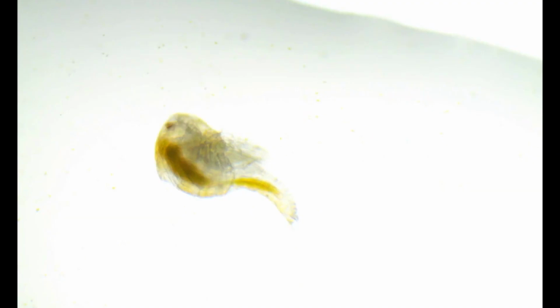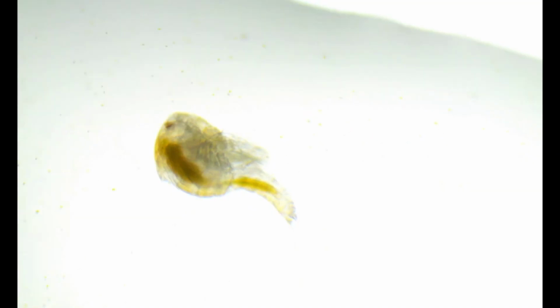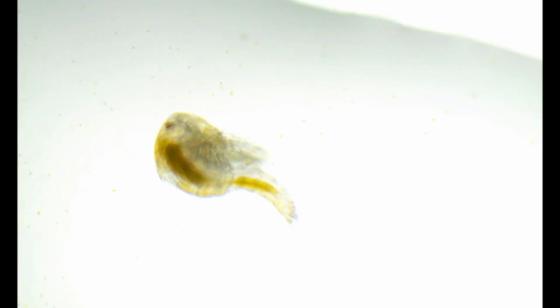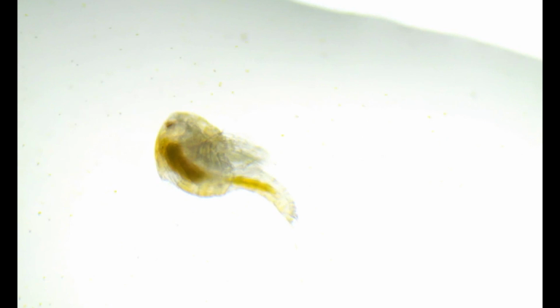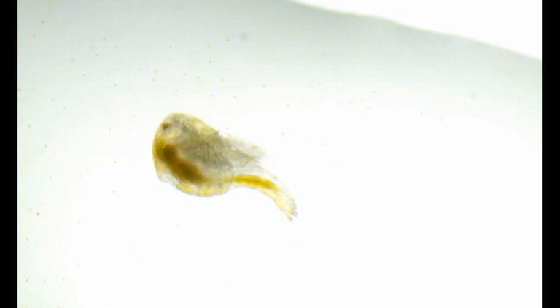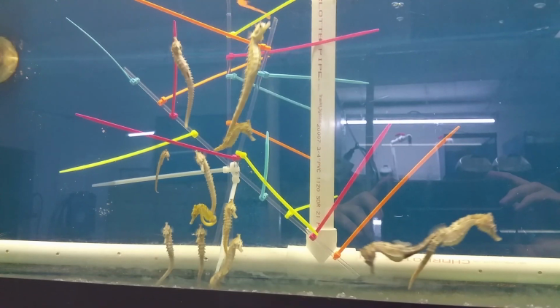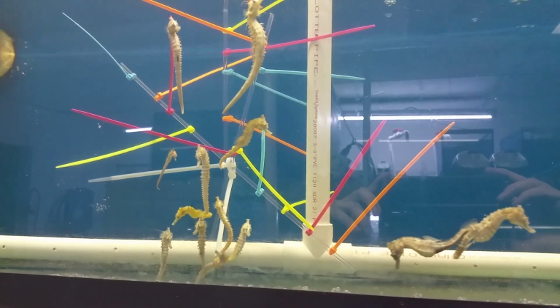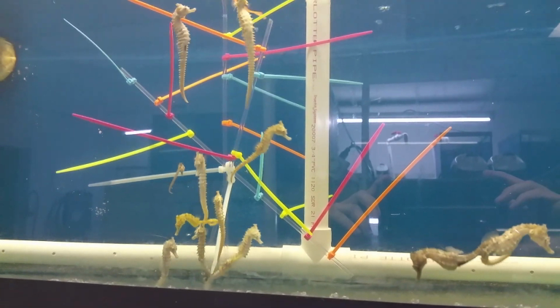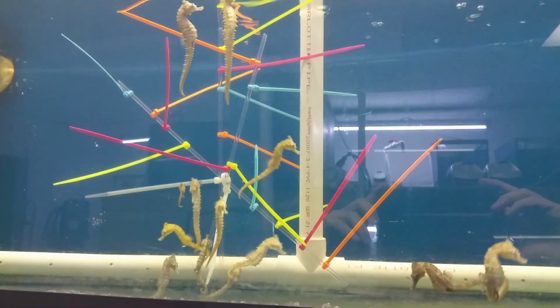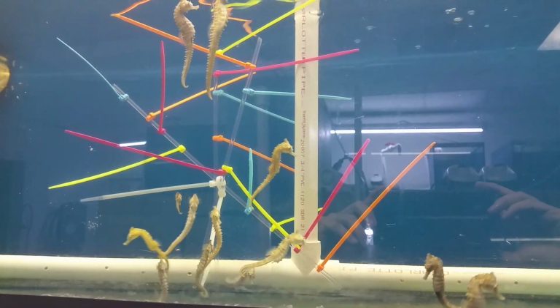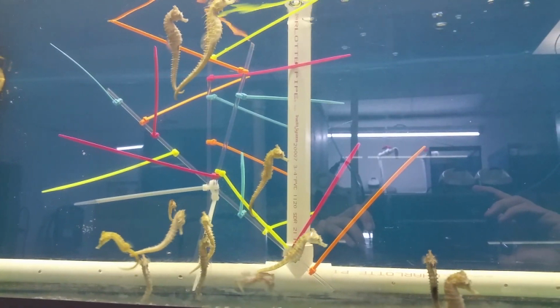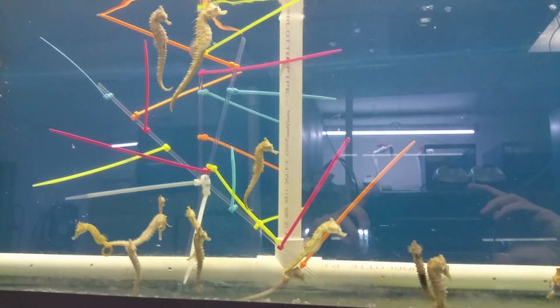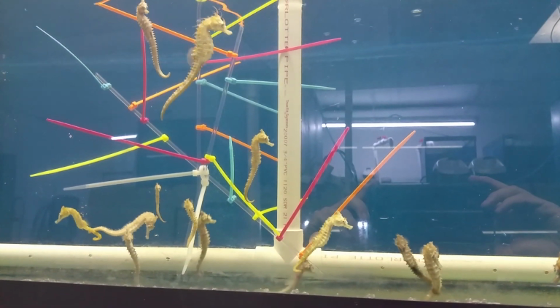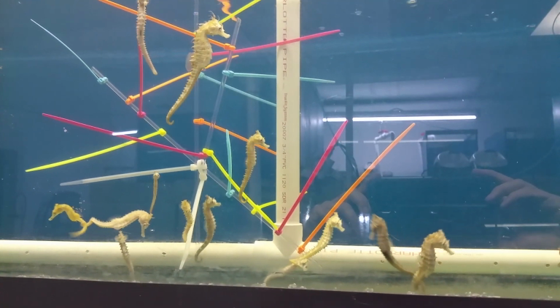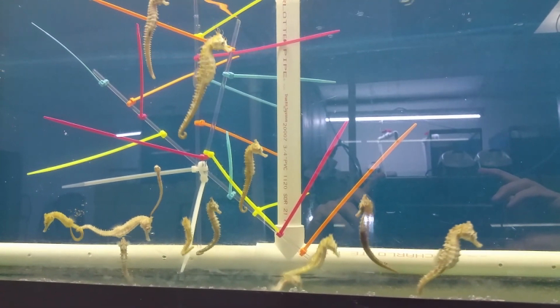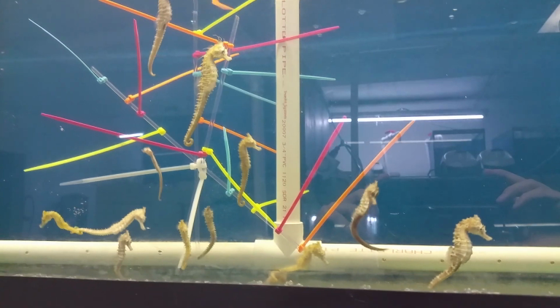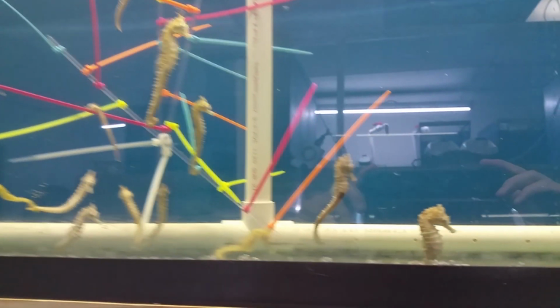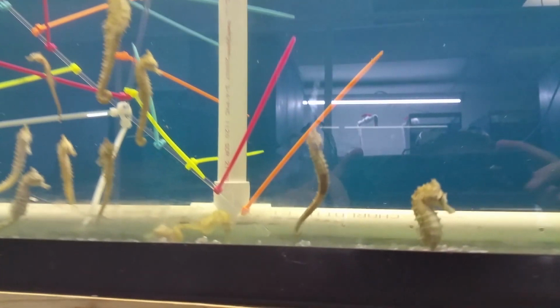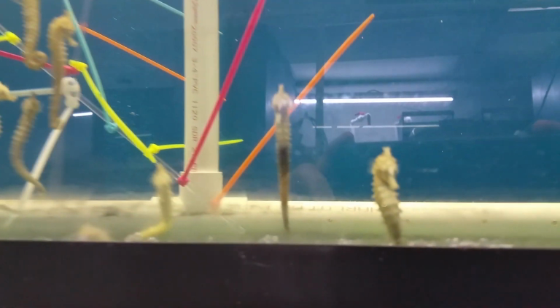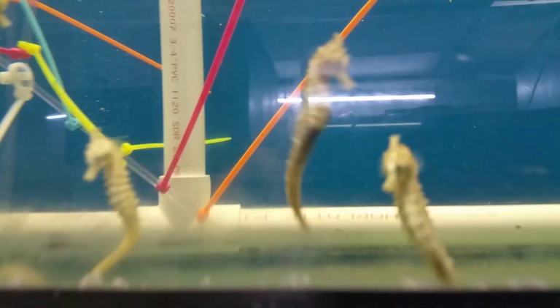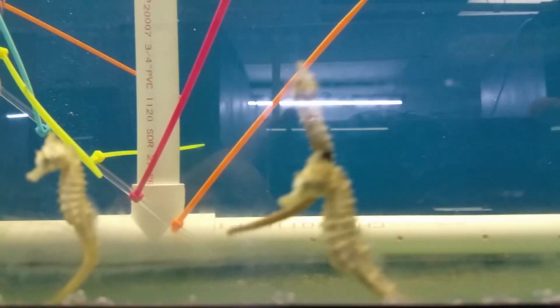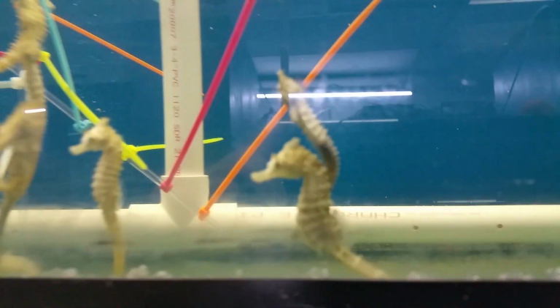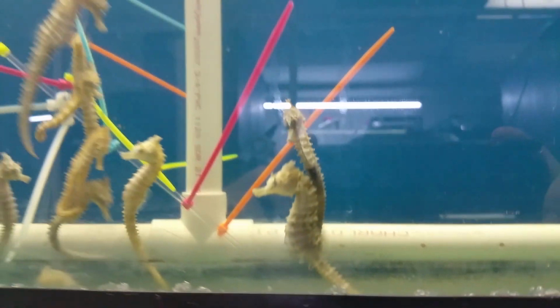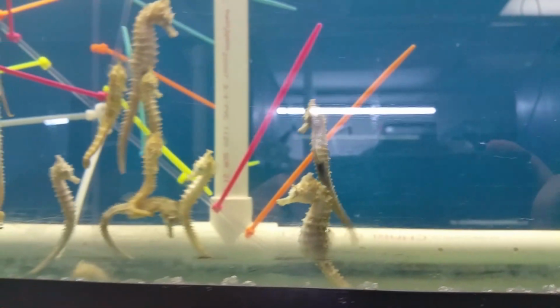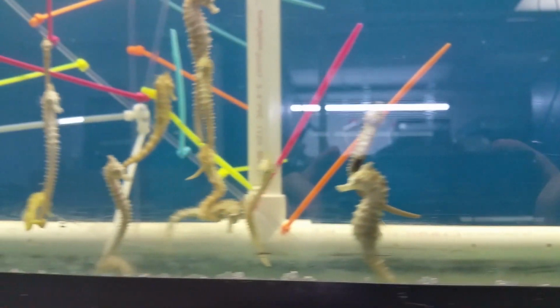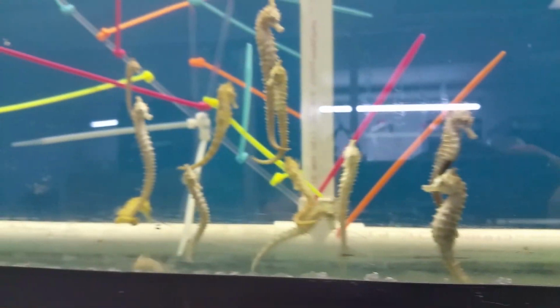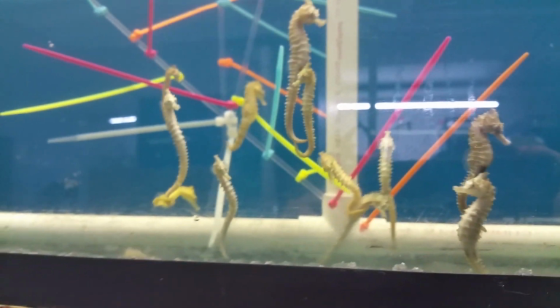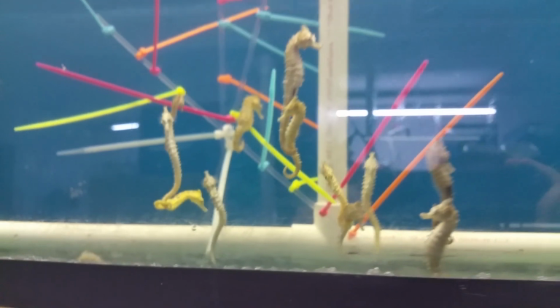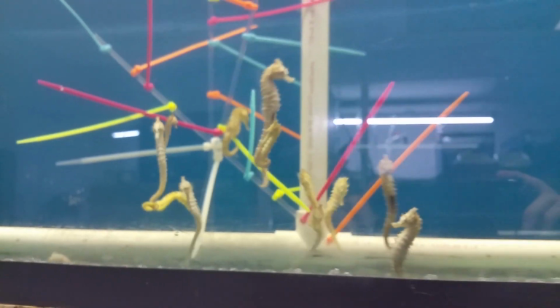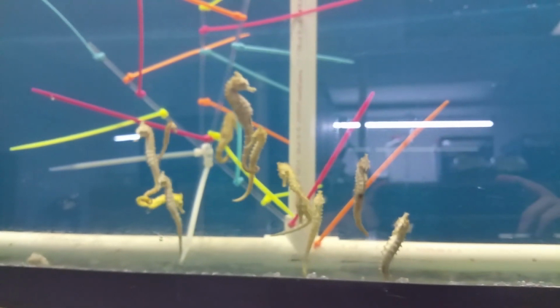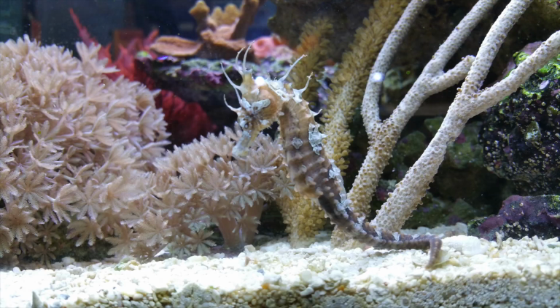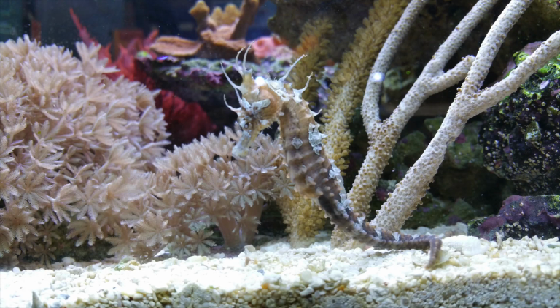So what made our pods so great? Well, we raised our seahorses off of them. And because the seahorses needed a lot of essential vitamins and a good source of protein so that they would grow up to be healthy and strong, our product had to be top-notch. And it was.